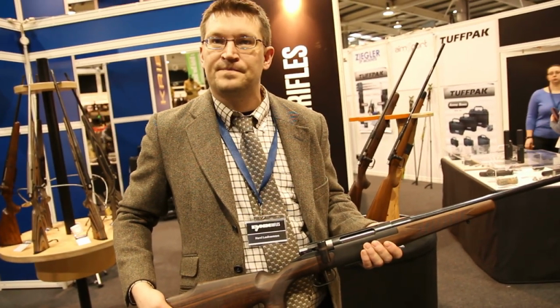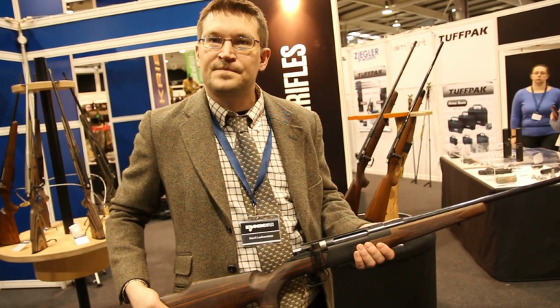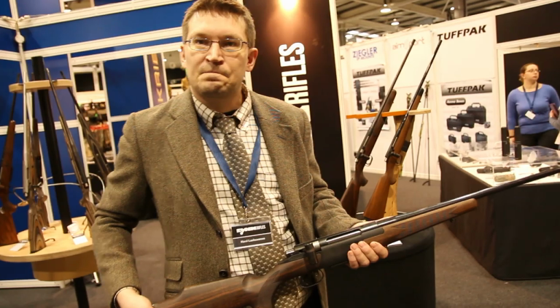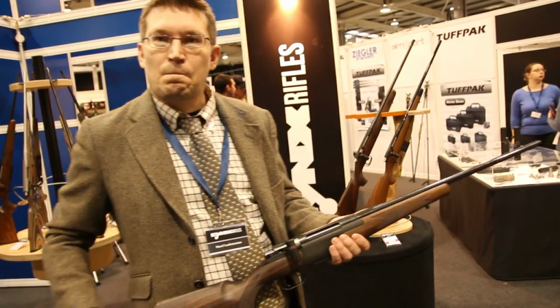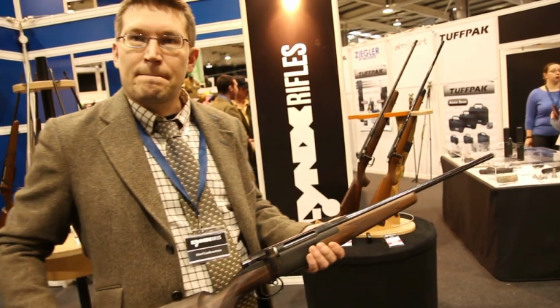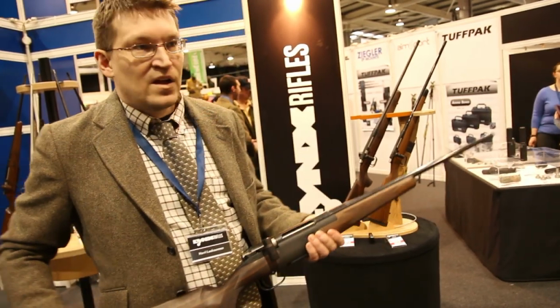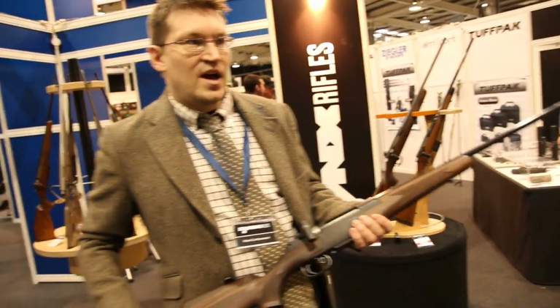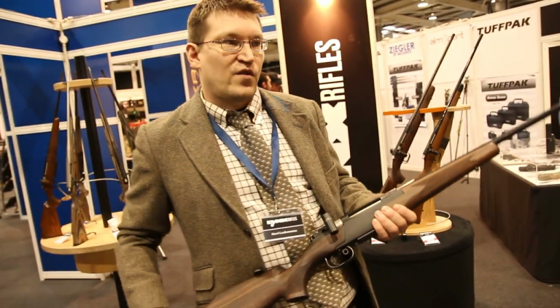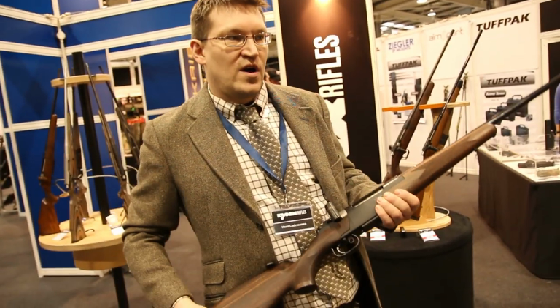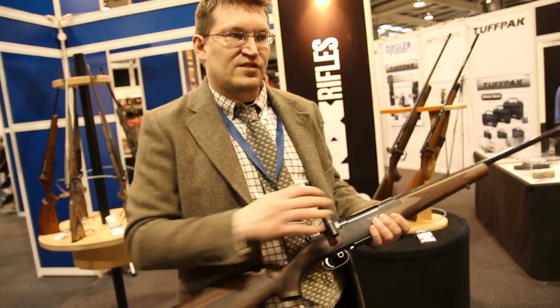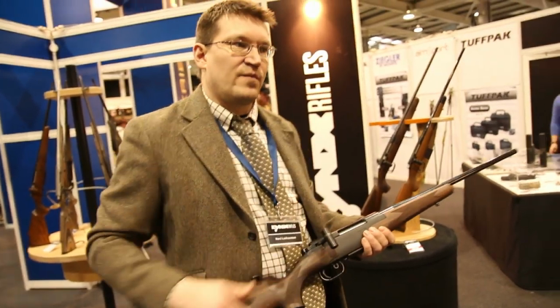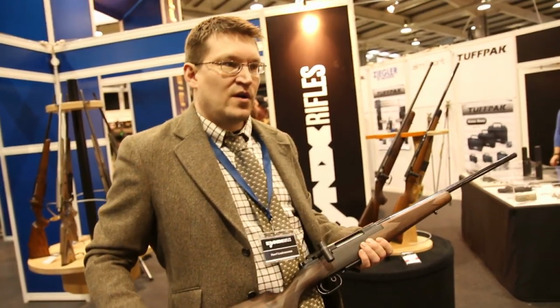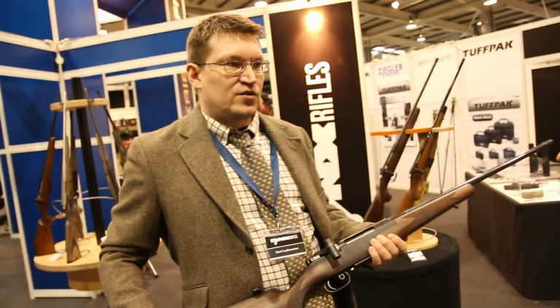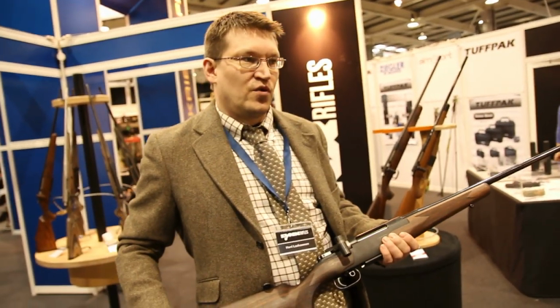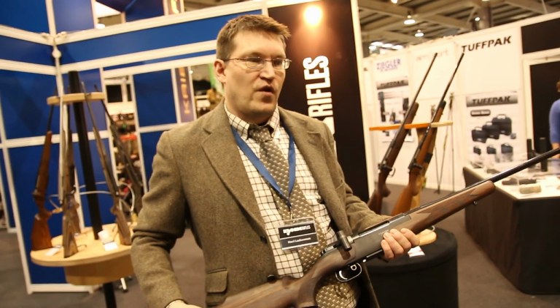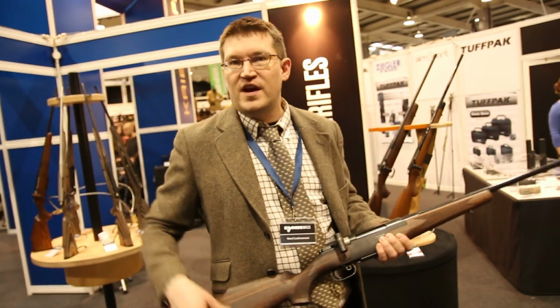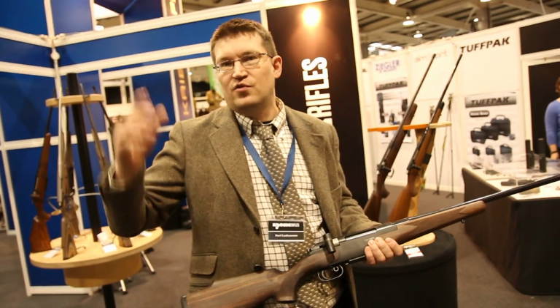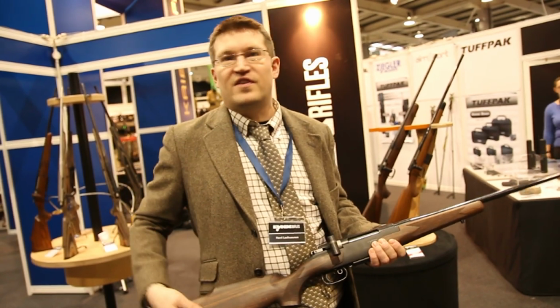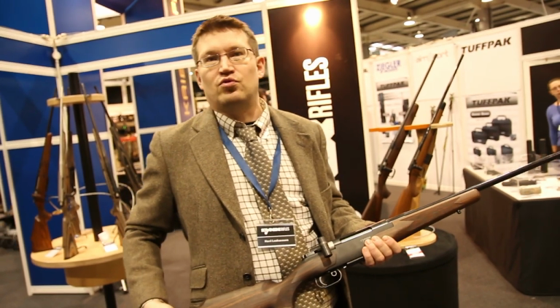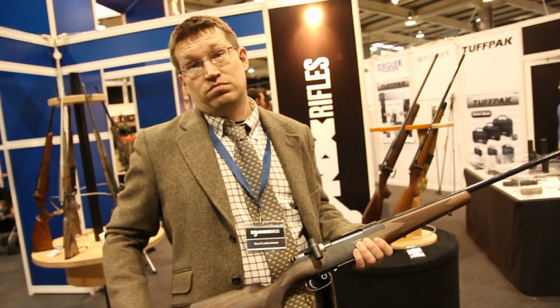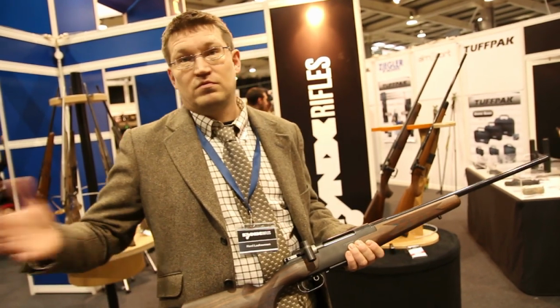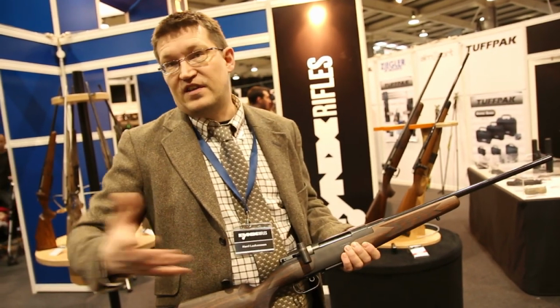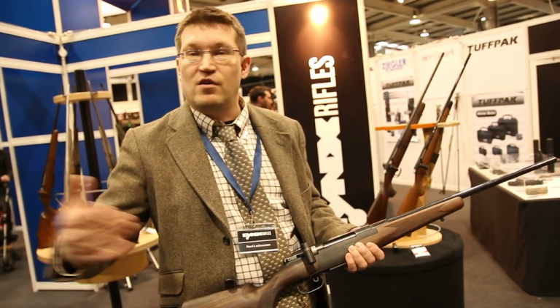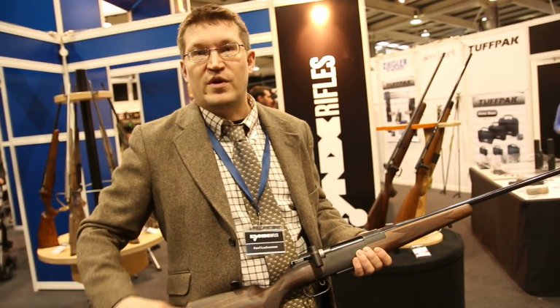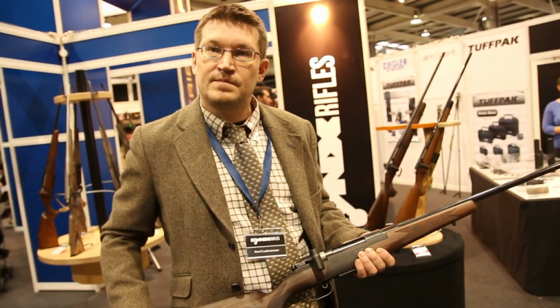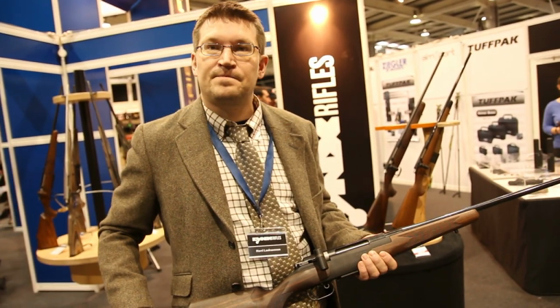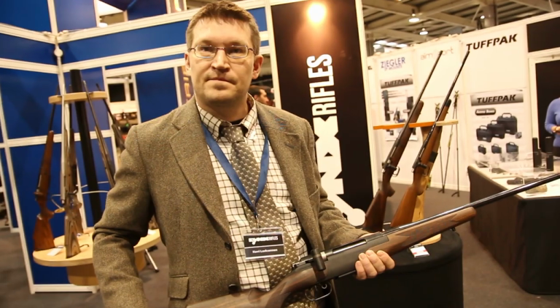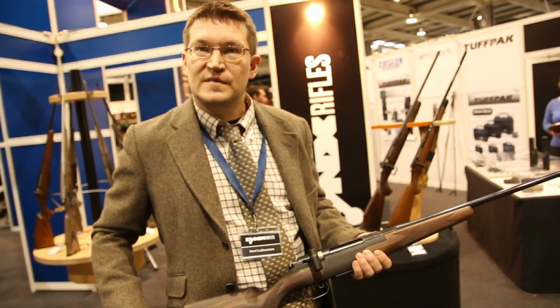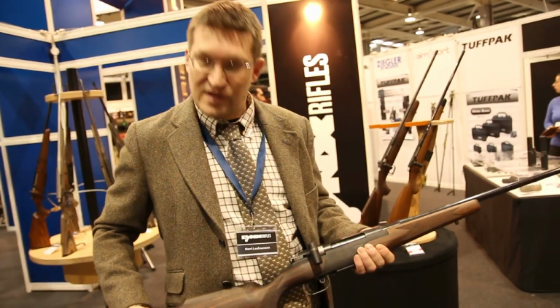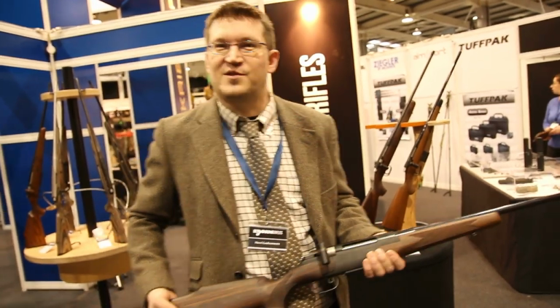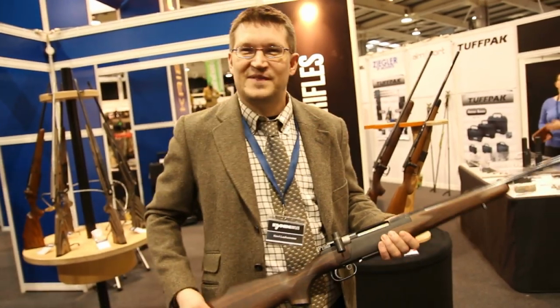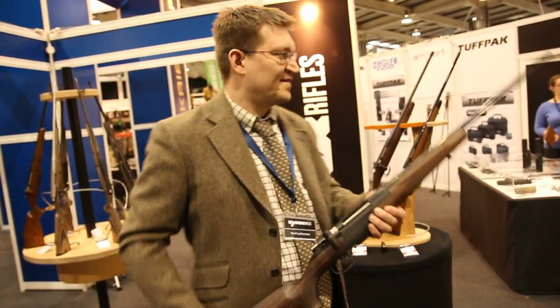What's the standard range of calibers? These start from .243 up to .9×62. Excellent — thank you very much for your time. Thank you. Bye-bye.